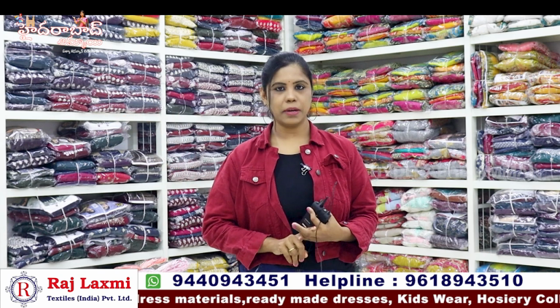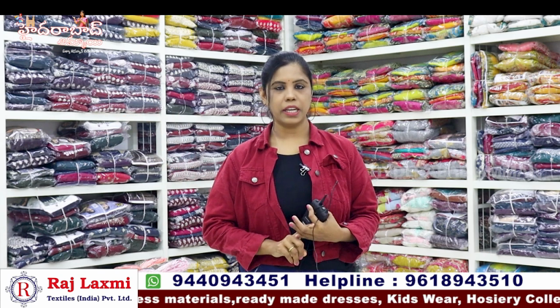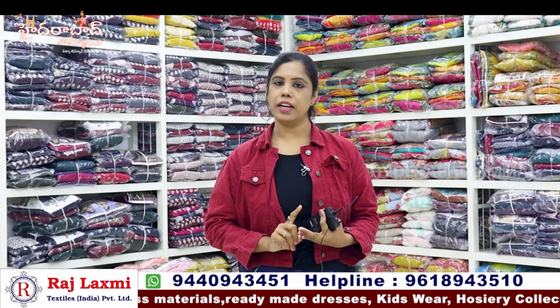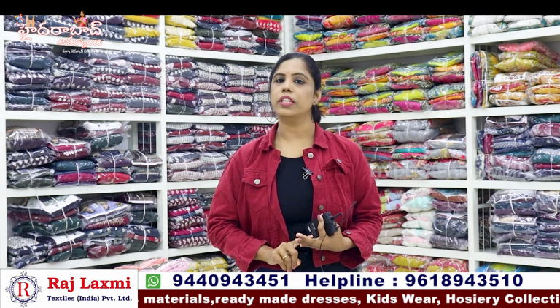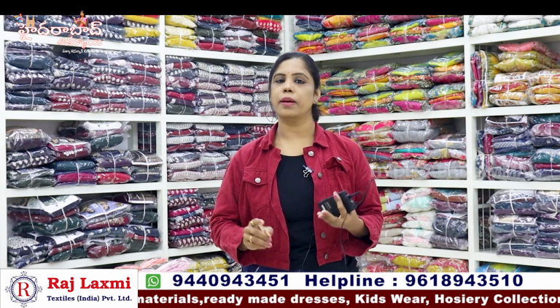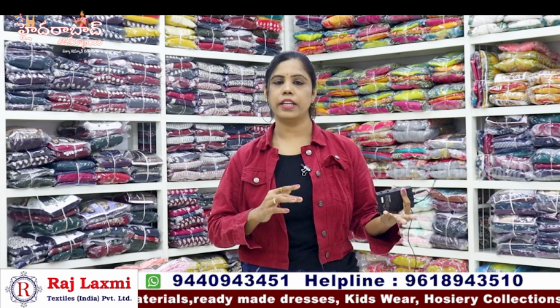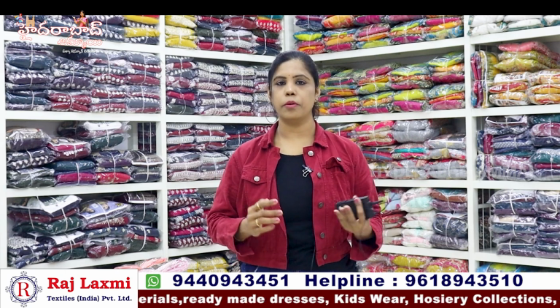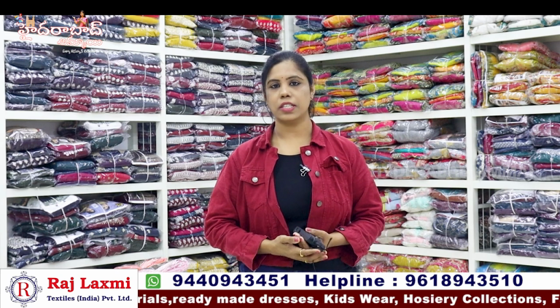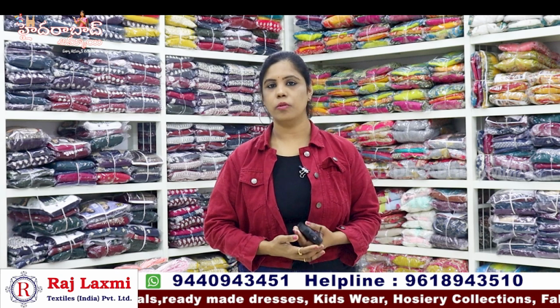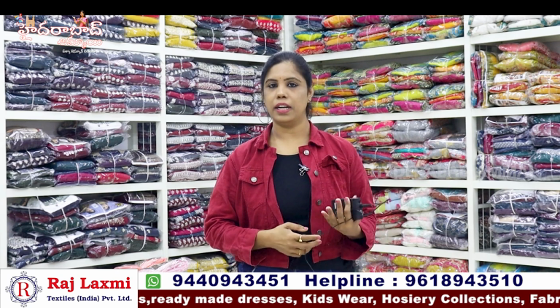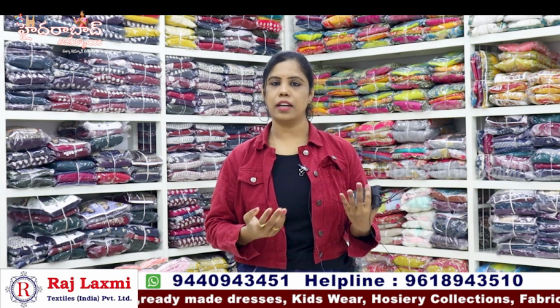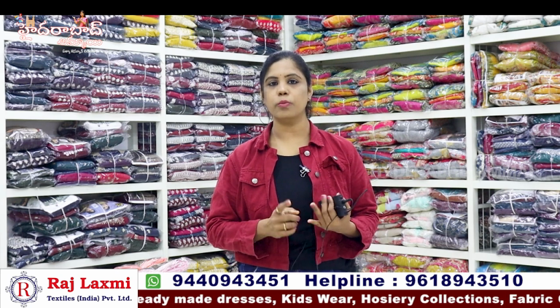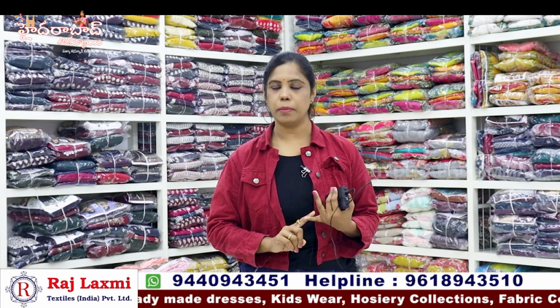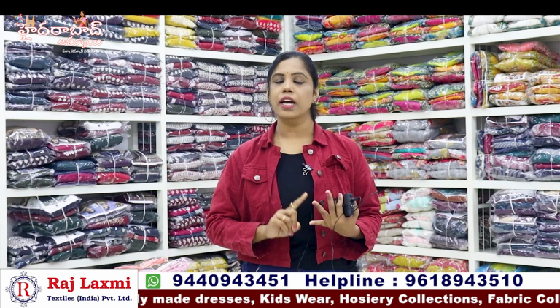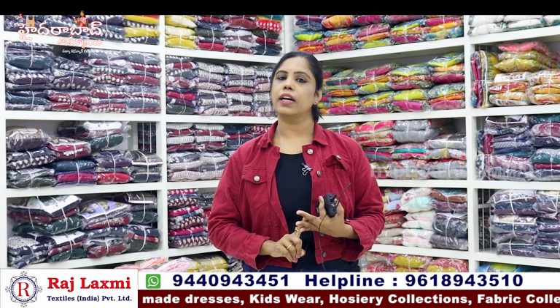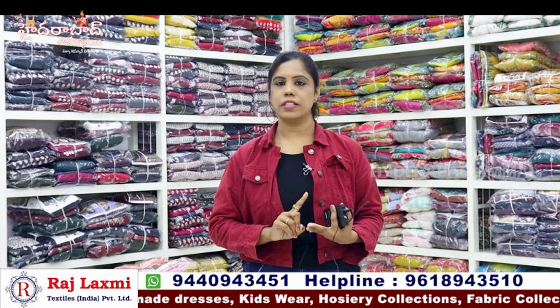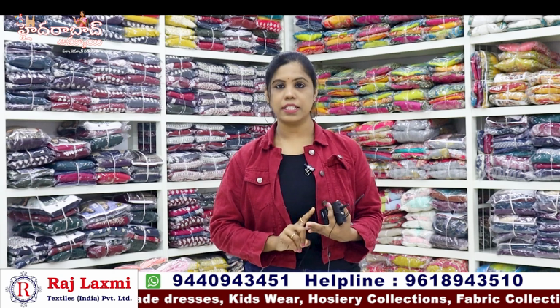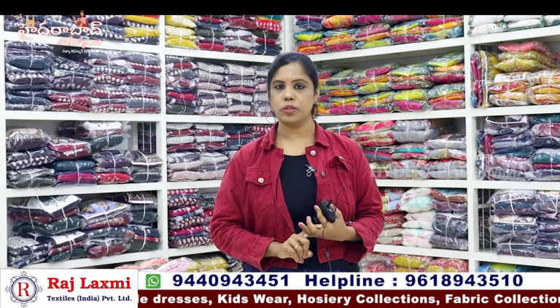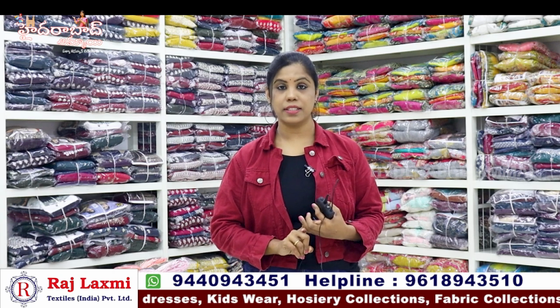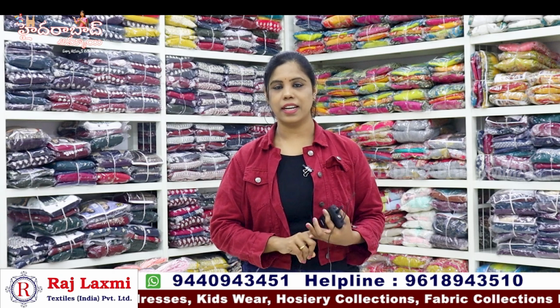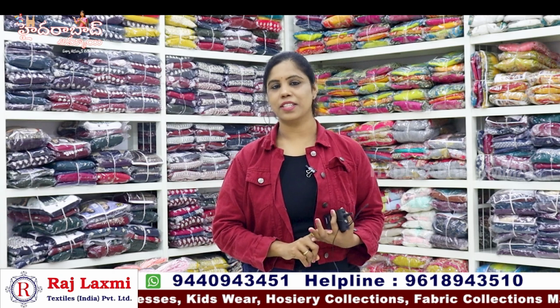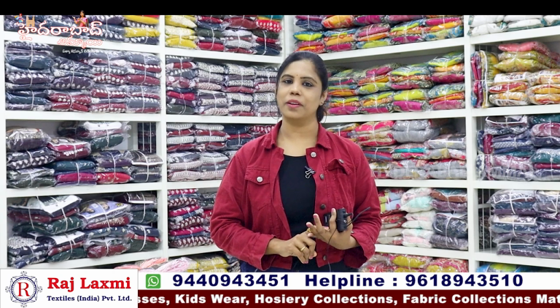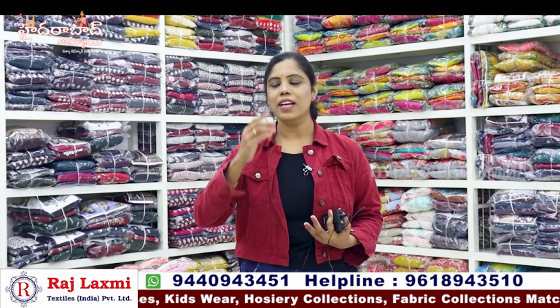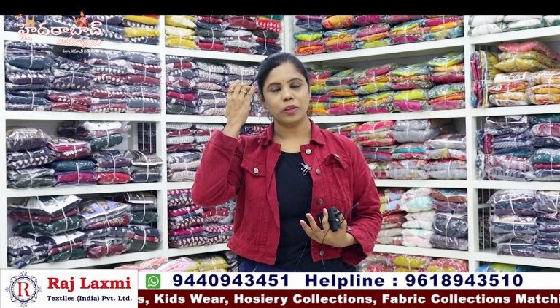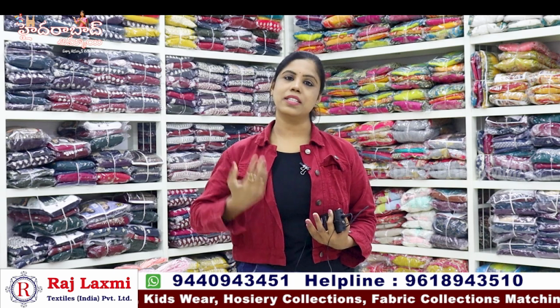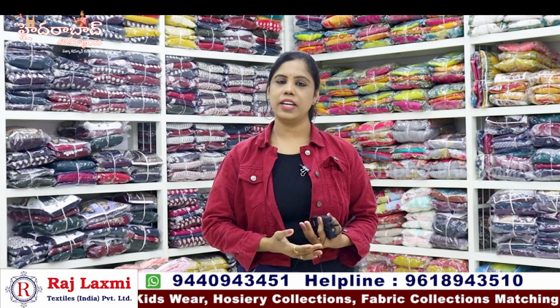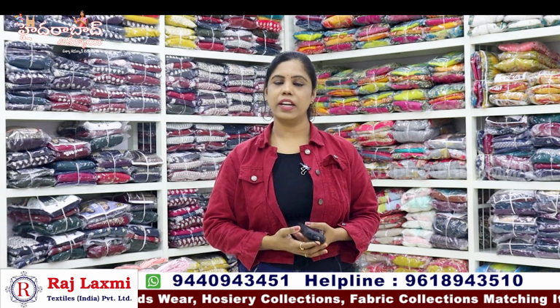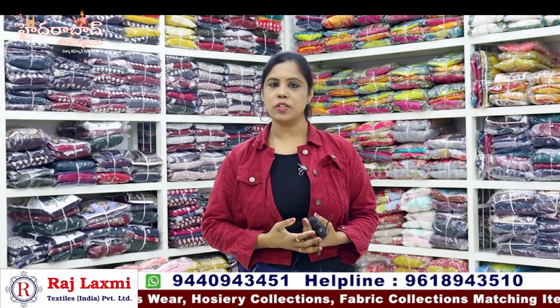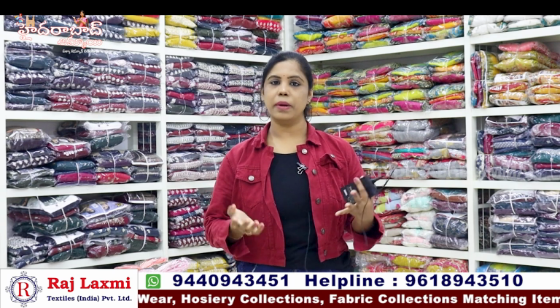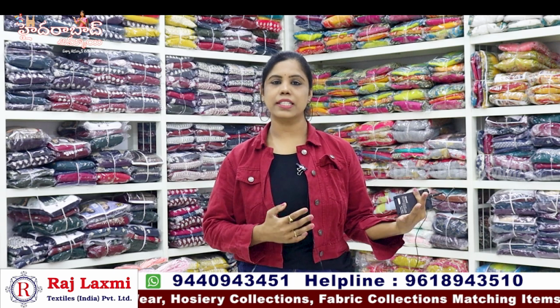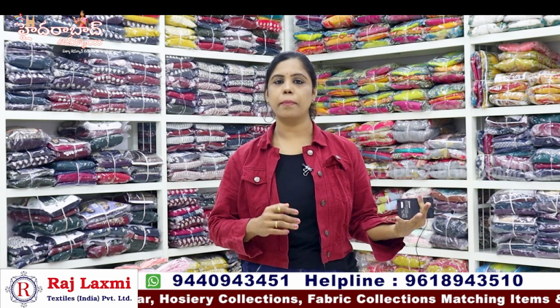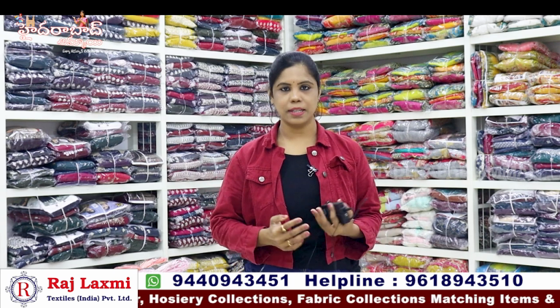In the second branch, we have items starting from 80-90 rupees. We have a lot of dupatta collections, night suits, jeggings, leggings and collections. We have the best shop with a variety set and reasonable prices.